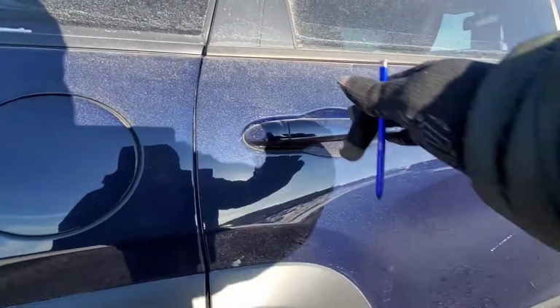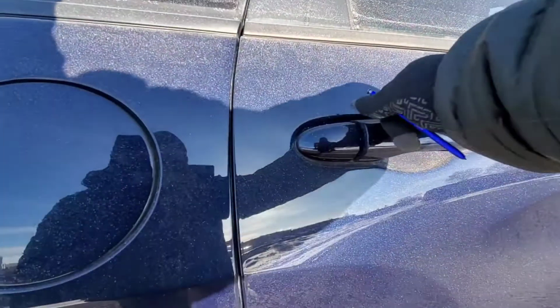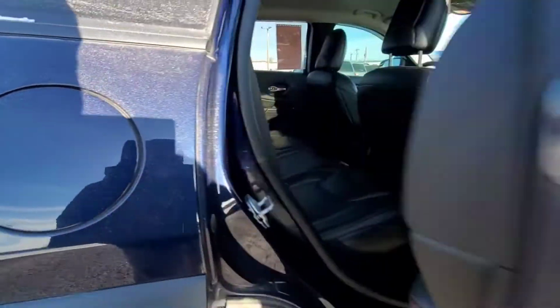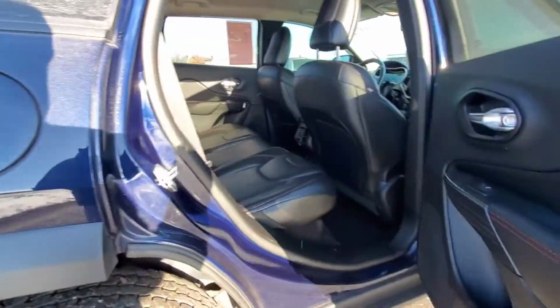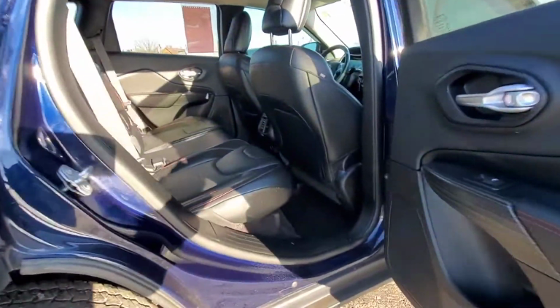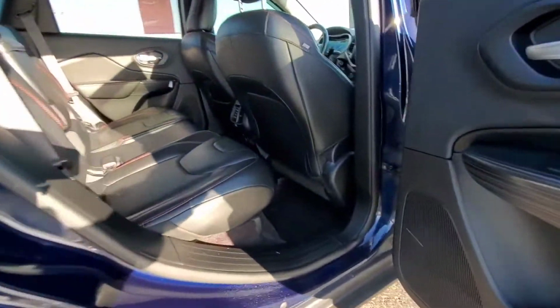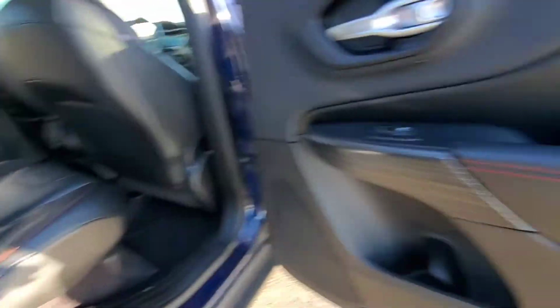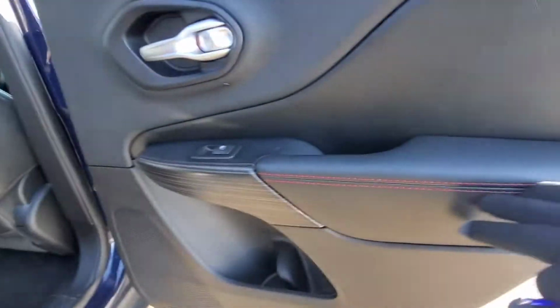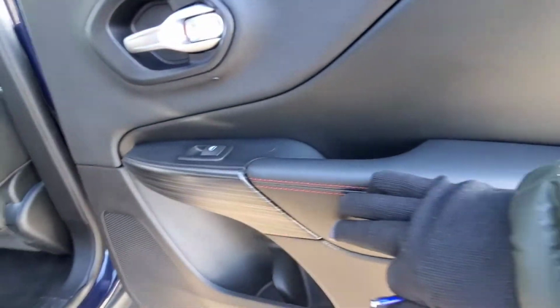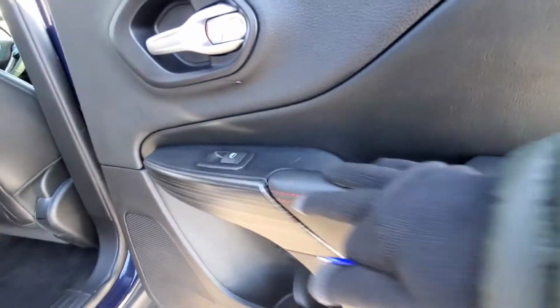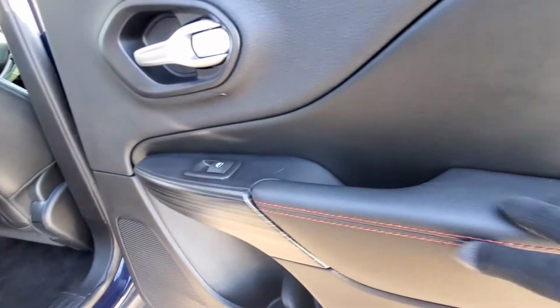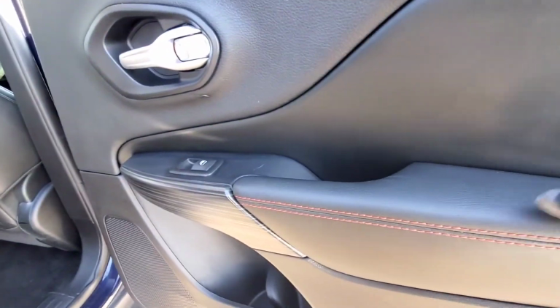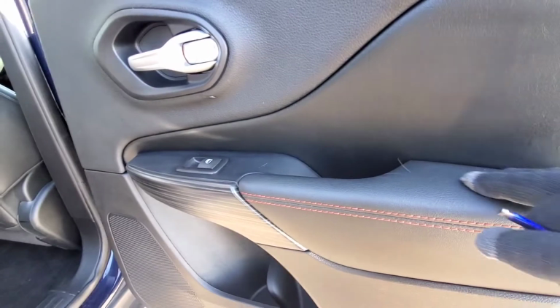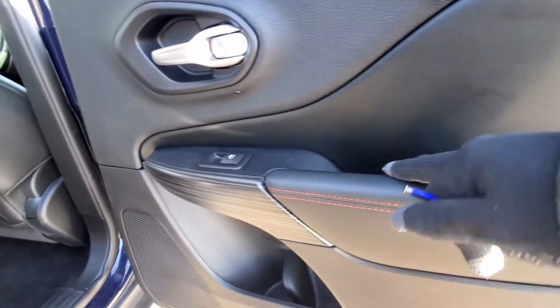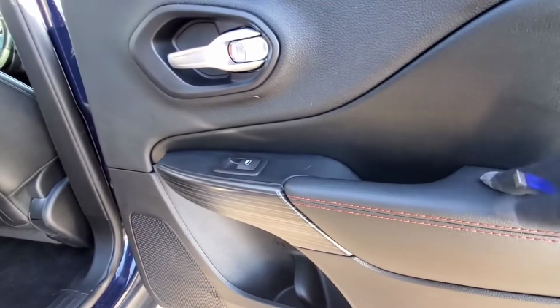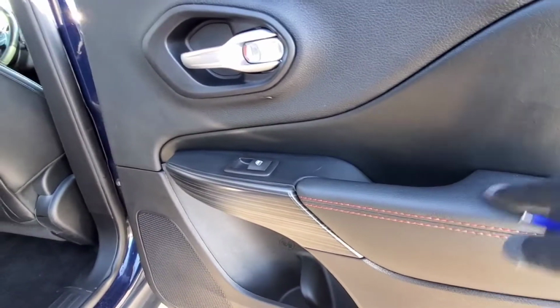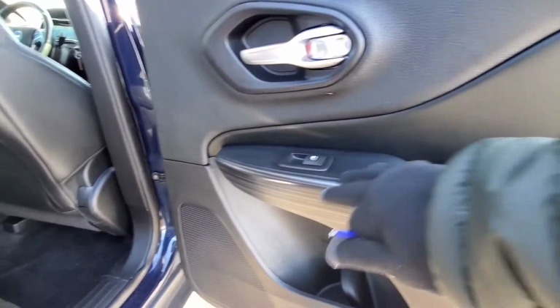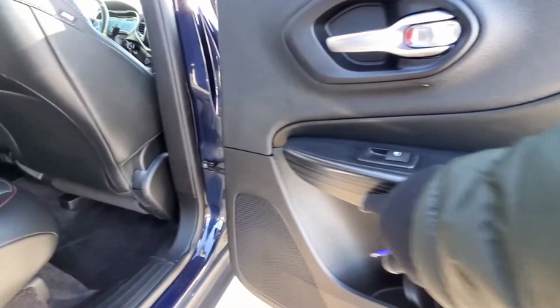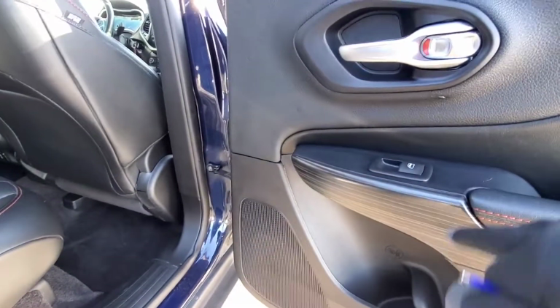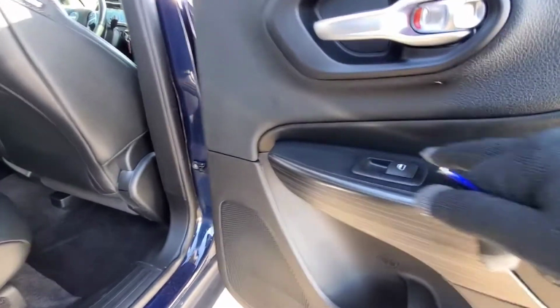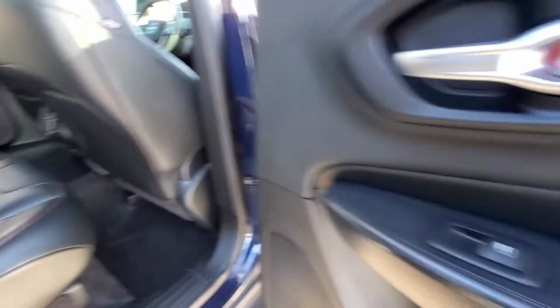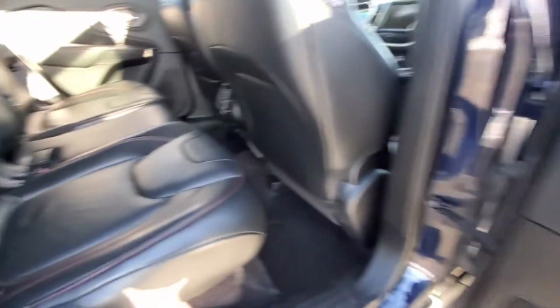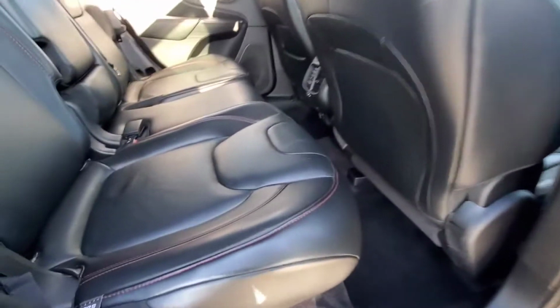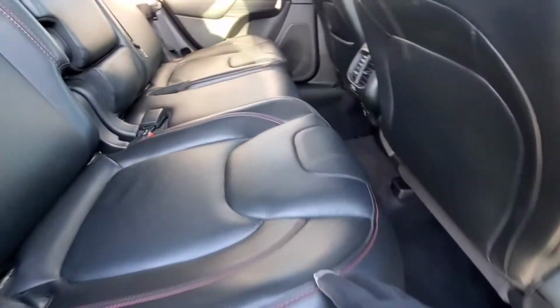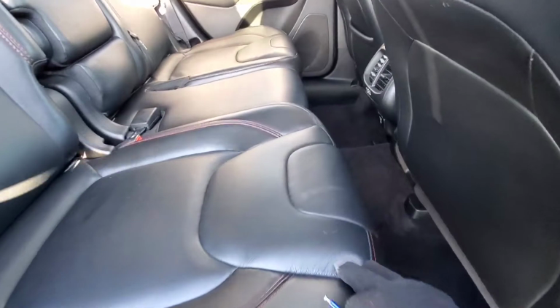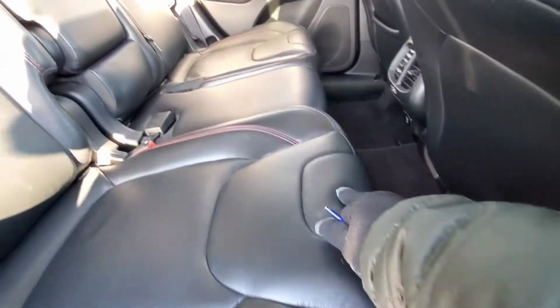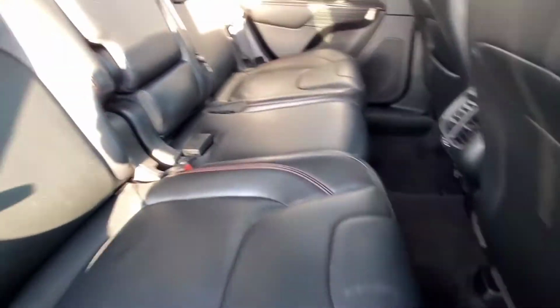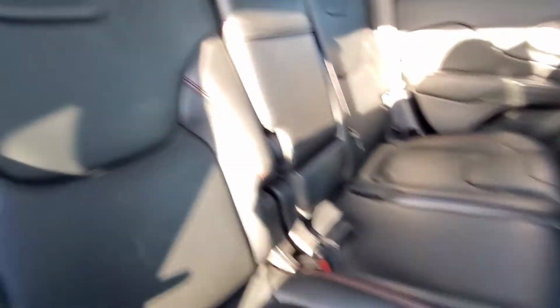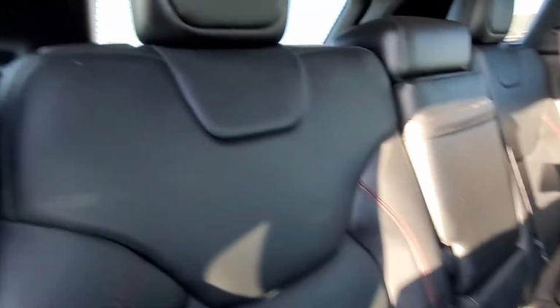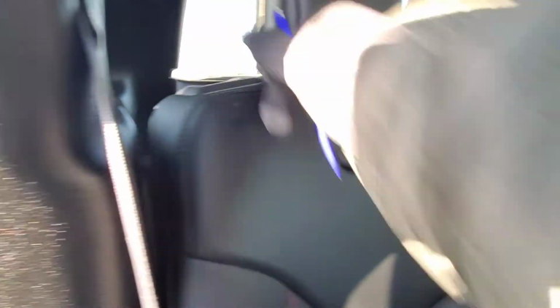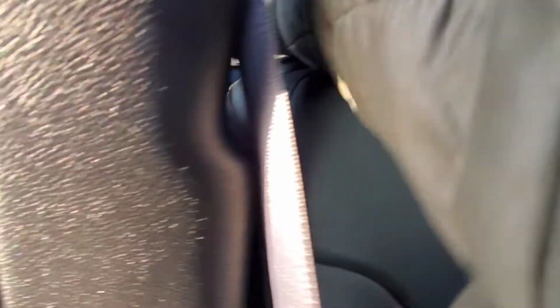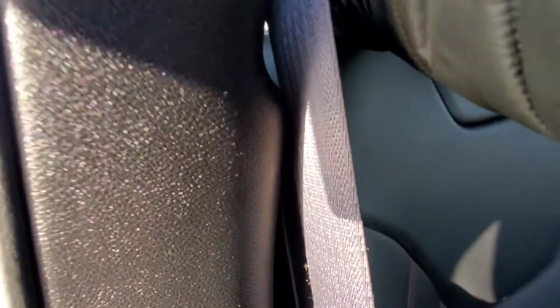Check out behind the passenger seat here — same red stitching, nice plush leather on the armrest, wood grain, and power windows for the back as well. The leather is in great shape.